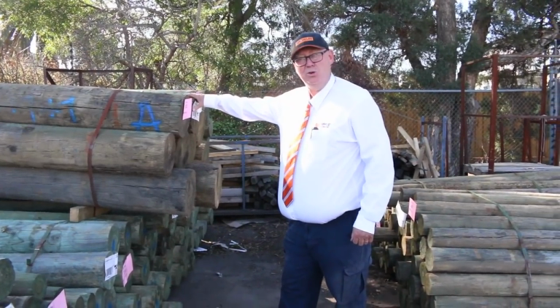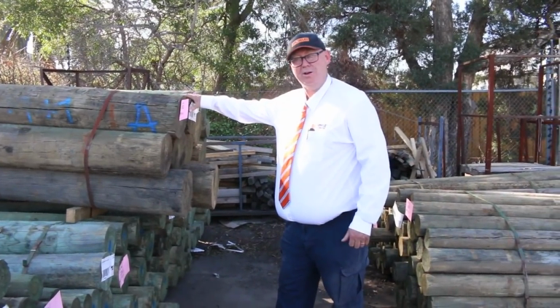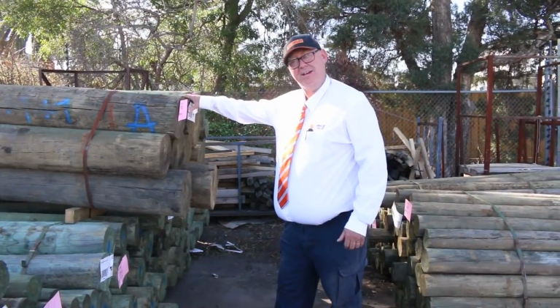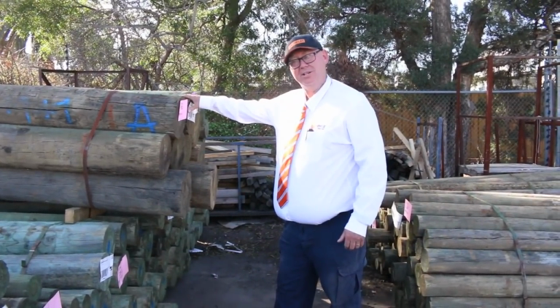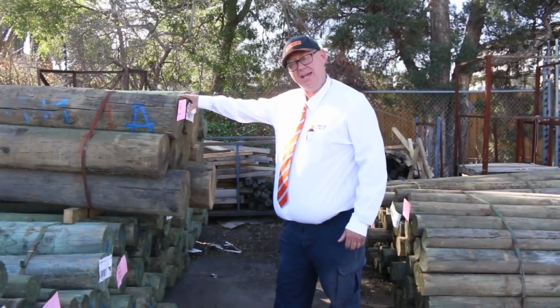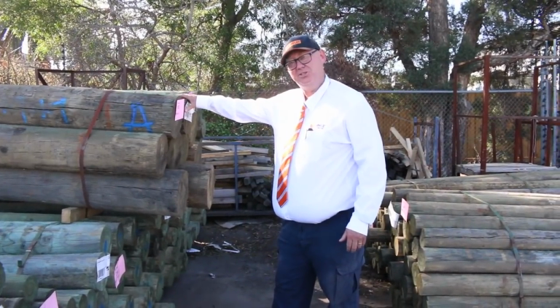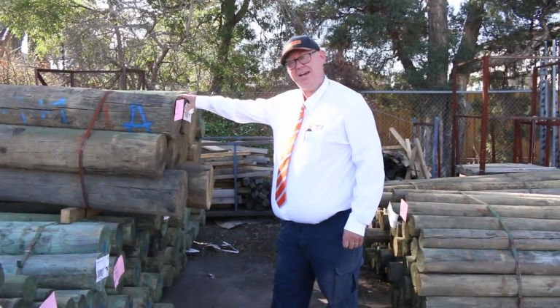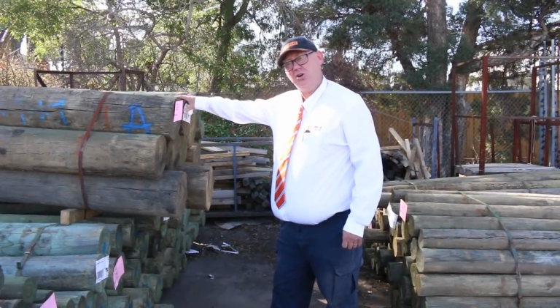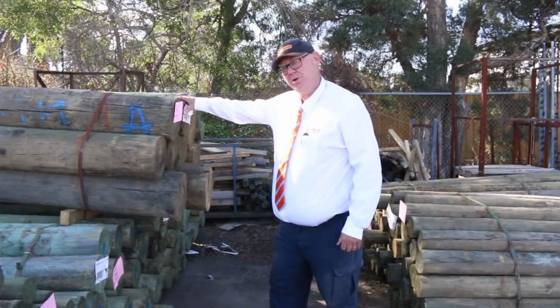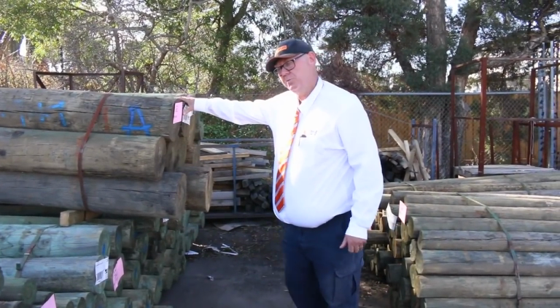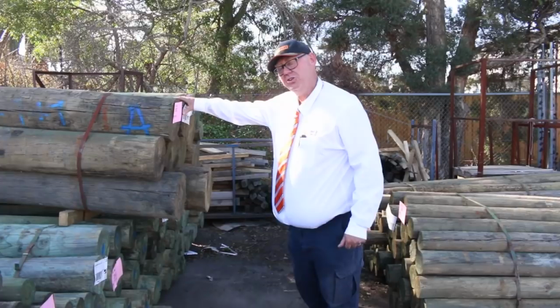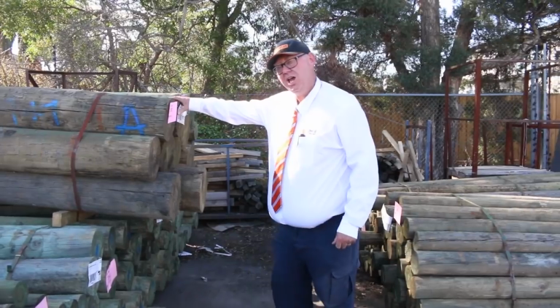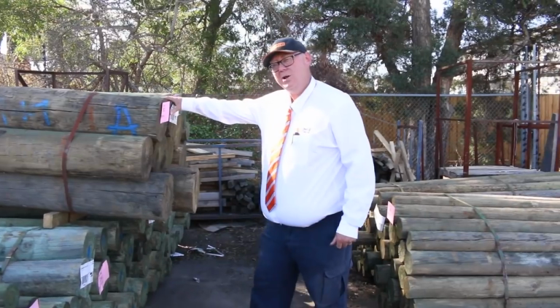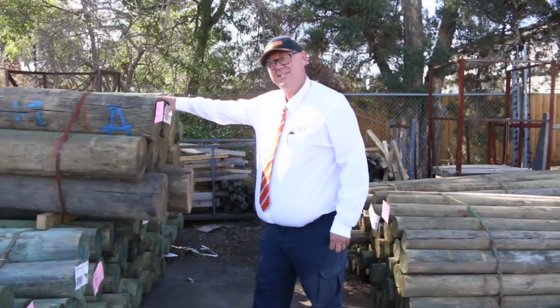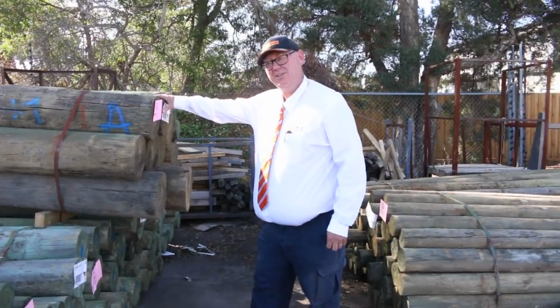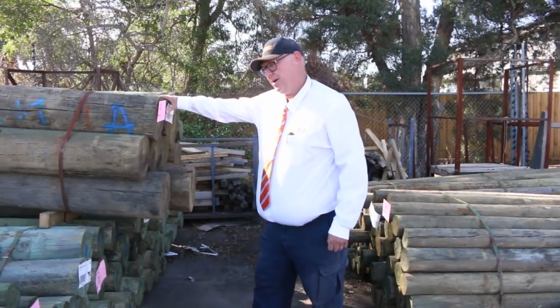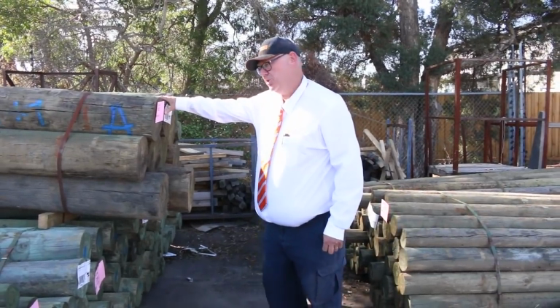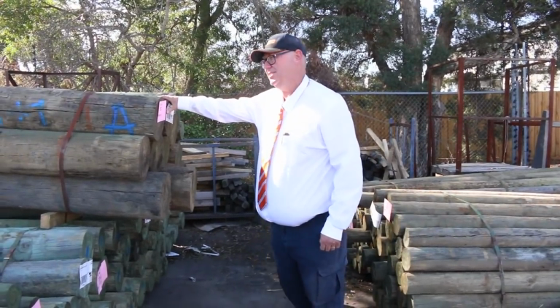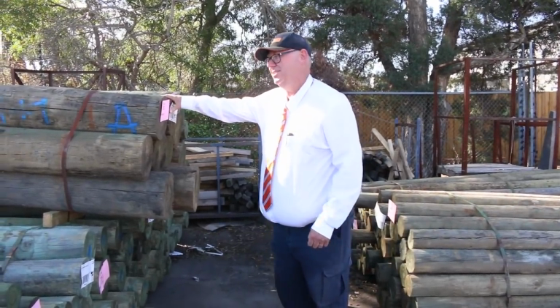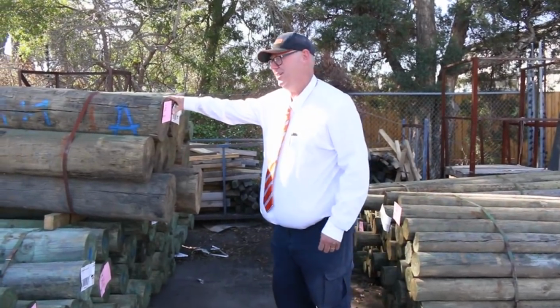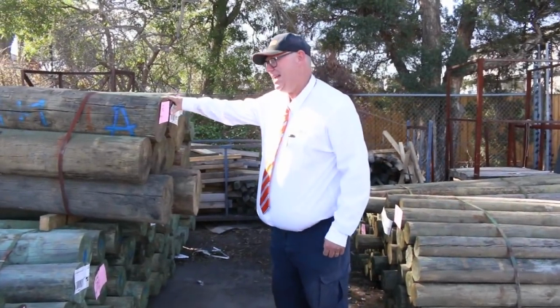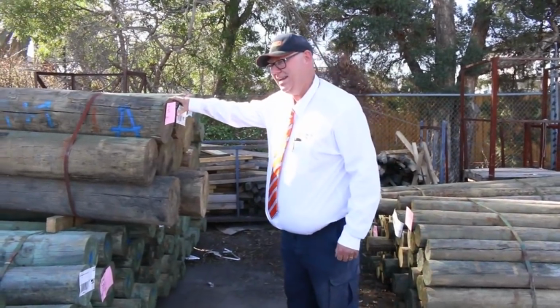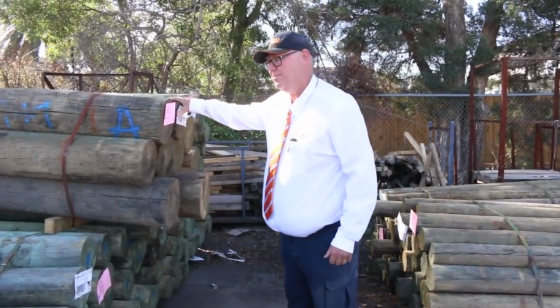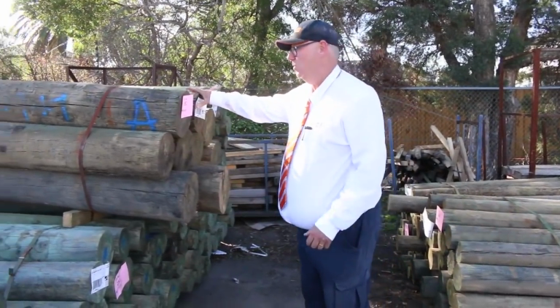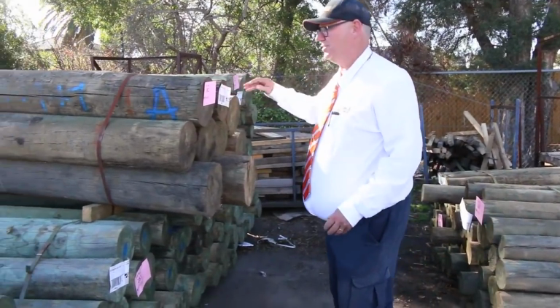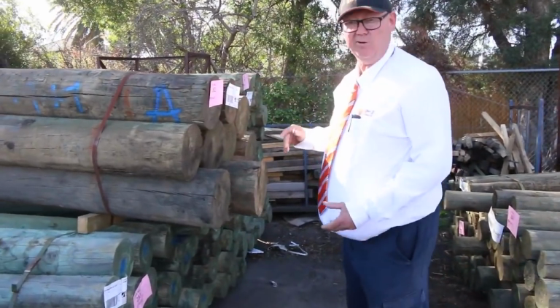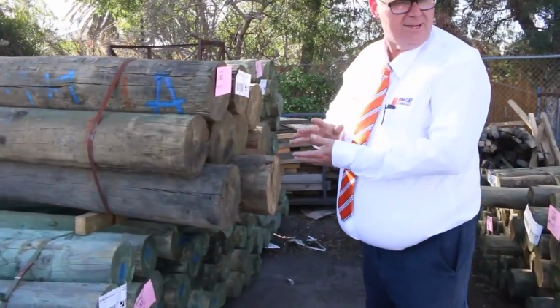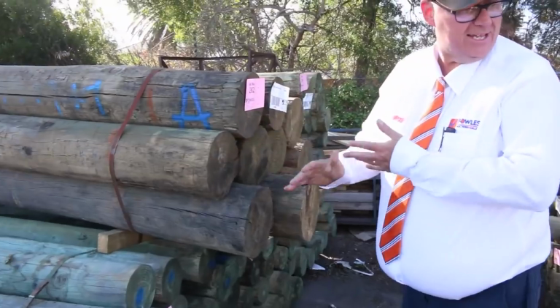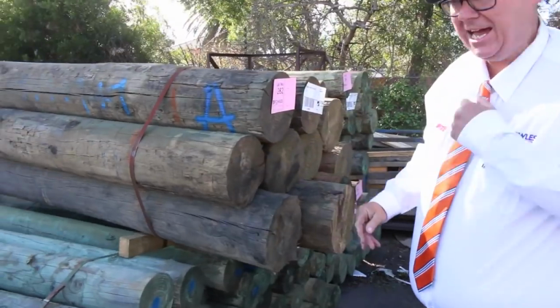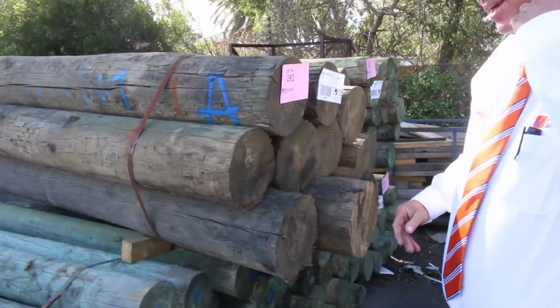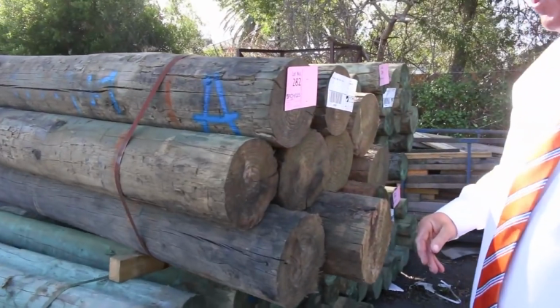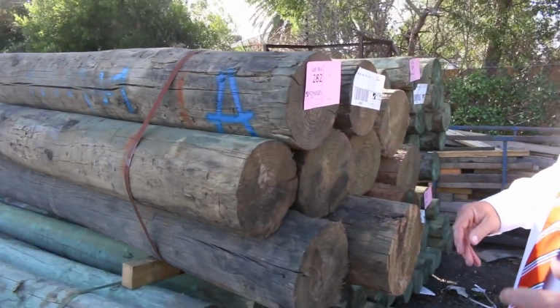Hello, Michael from Fowls here once again for the Tuesday afternoon auction preview for tomorrow's auction — Wednesday the 17th of April 2019 at 10am. Starting right down the back of the yard, we've had a heap of stock in this week.